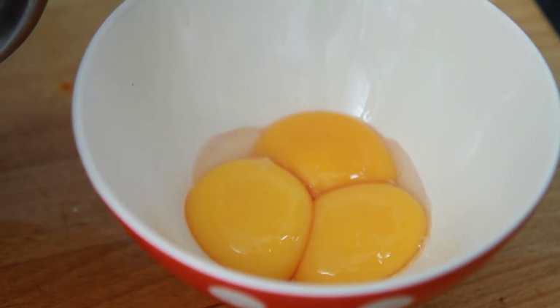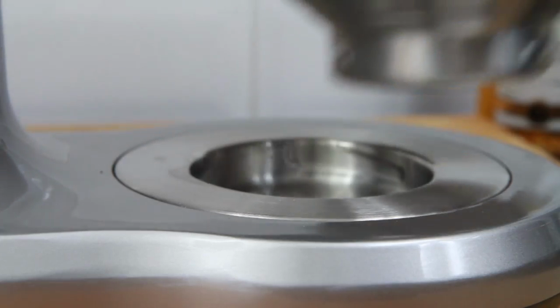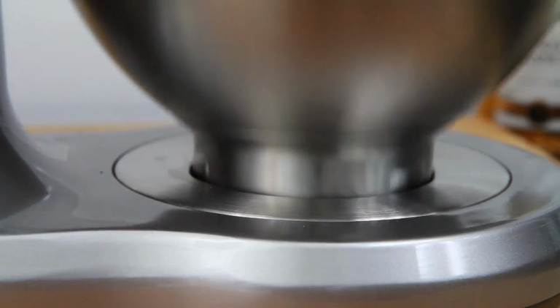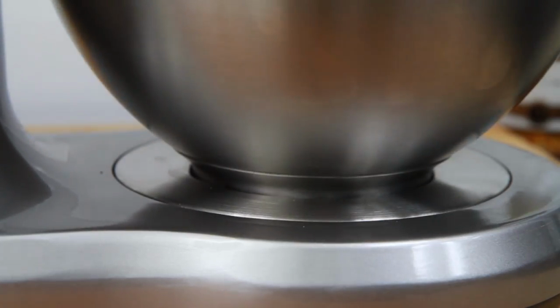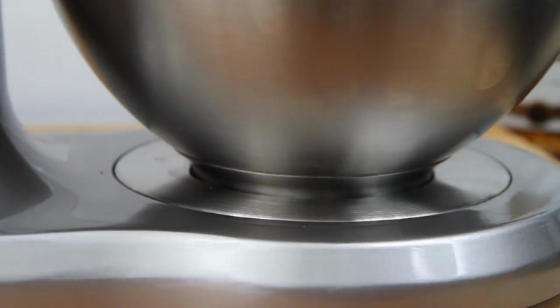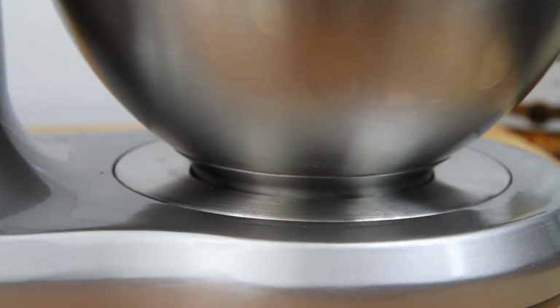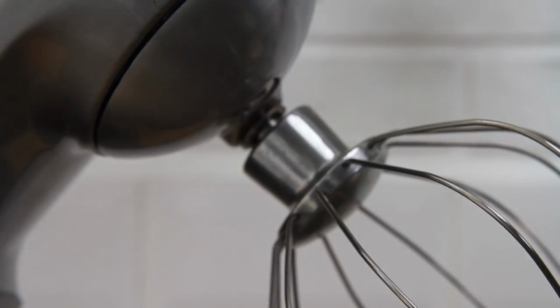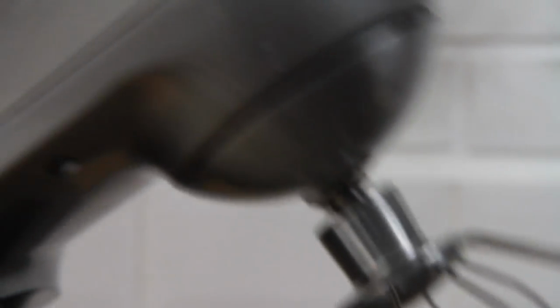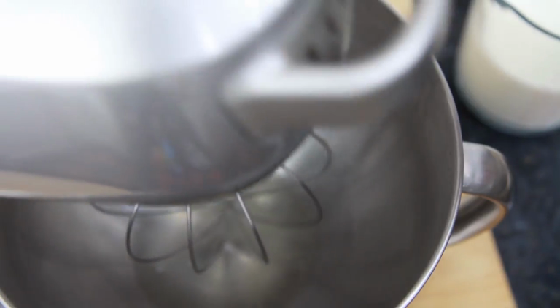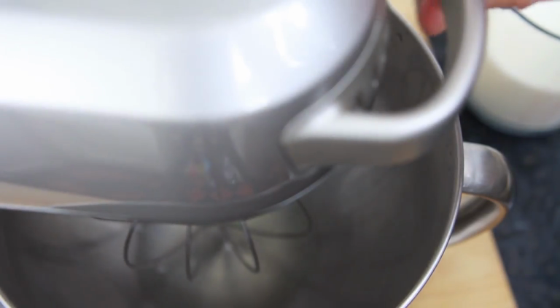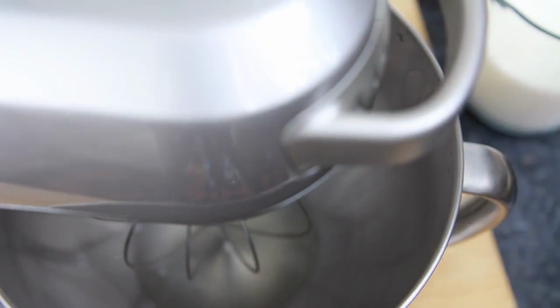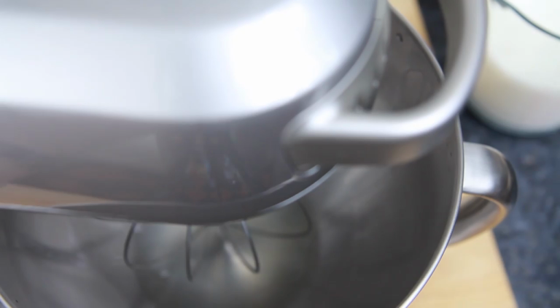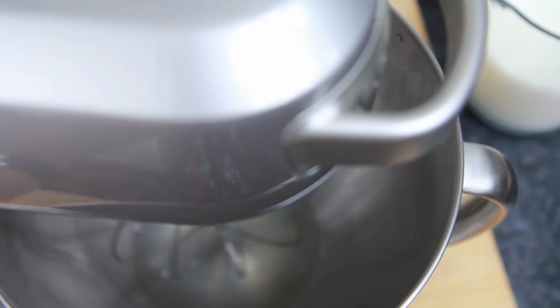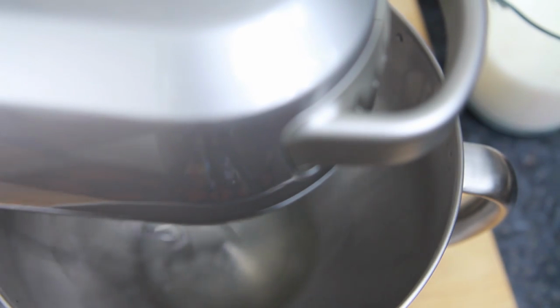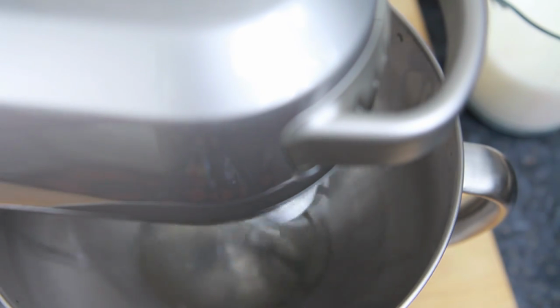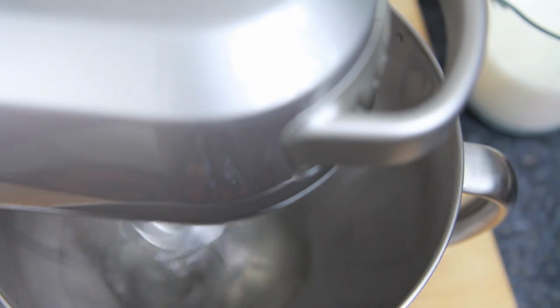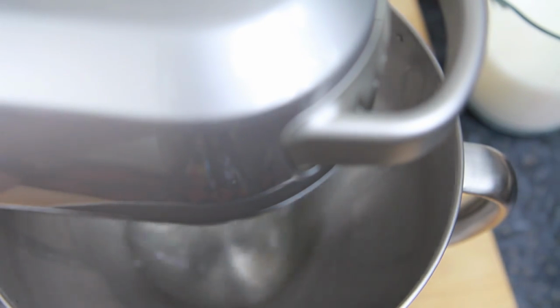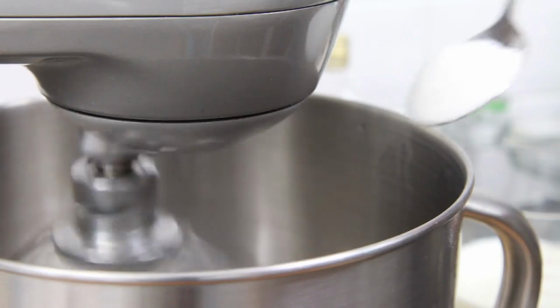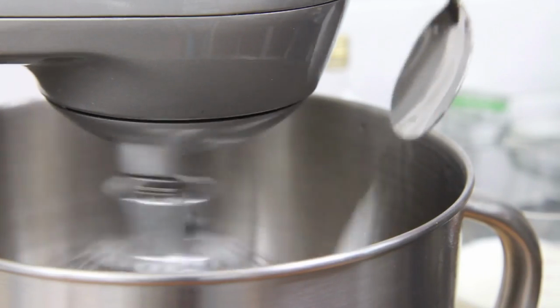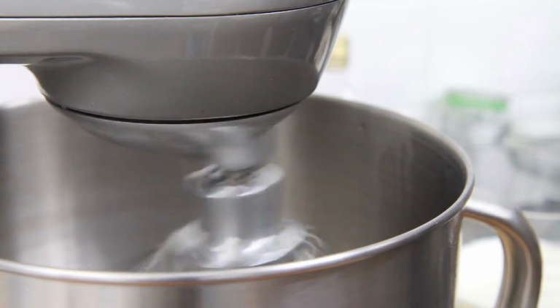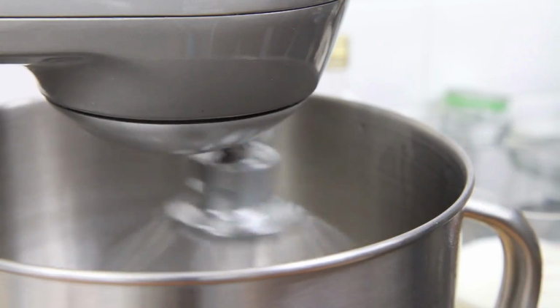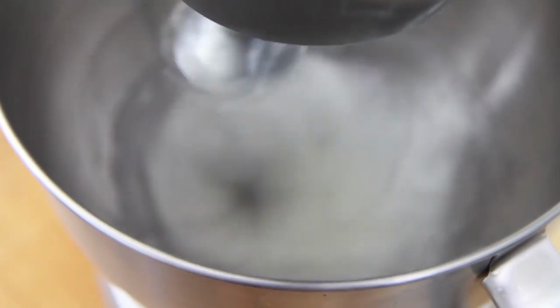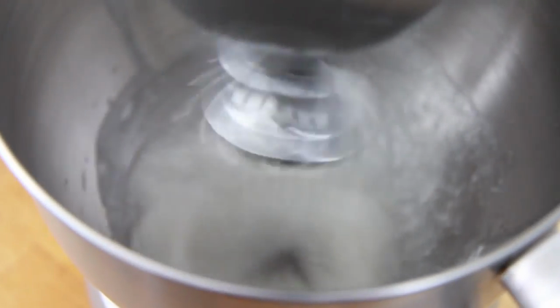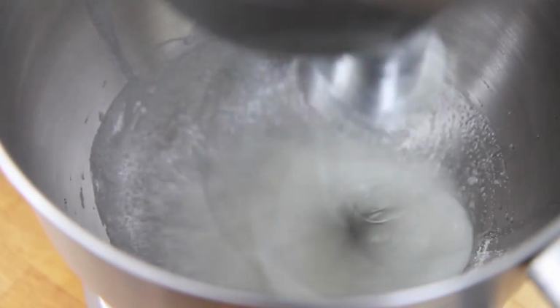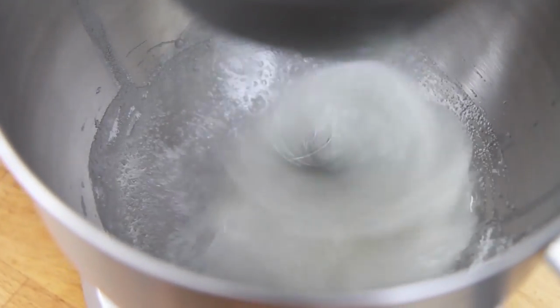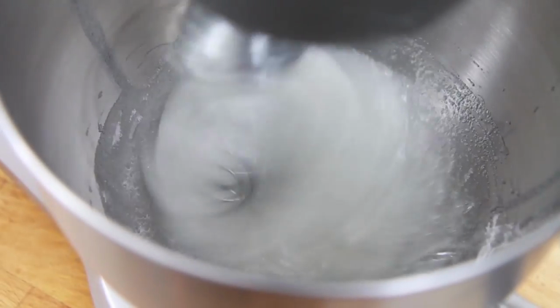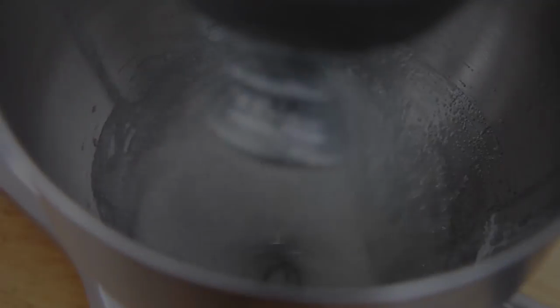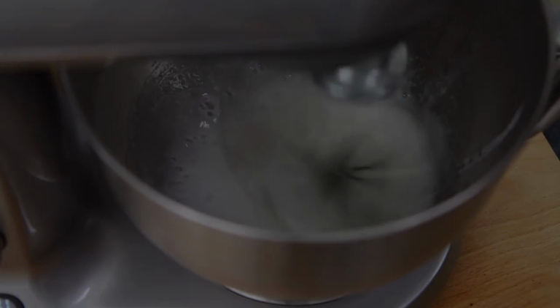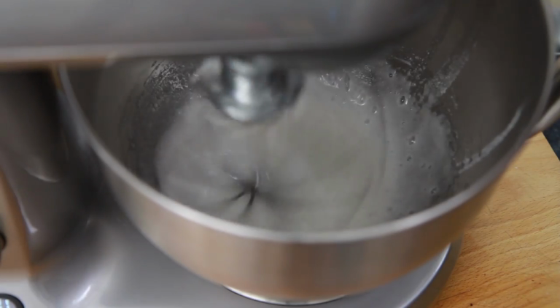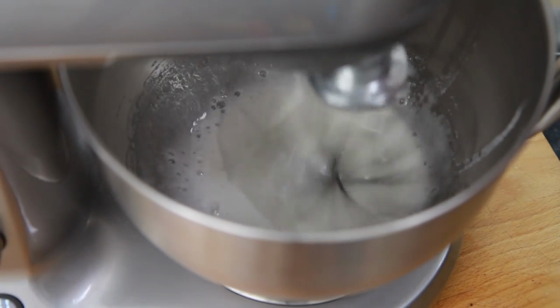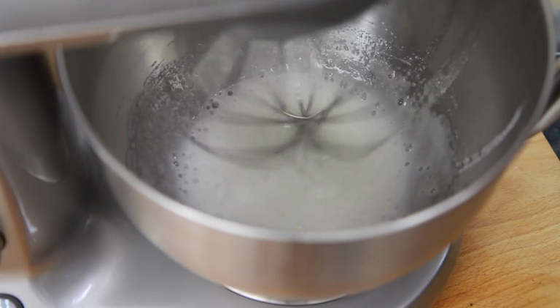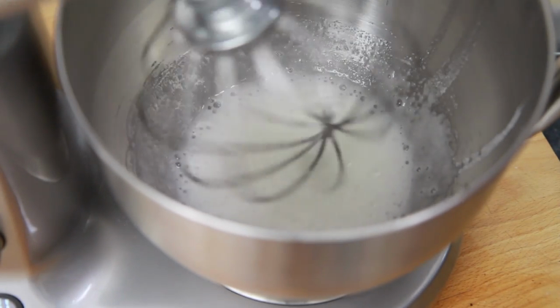Now using either an electric hand whisk or a food mixer, begin whisking the egg whites whilst gradually pouring in 75g of caster sugar. Whisk until nice and light and fluffy, but not too much that it begins to form stiff peaks.